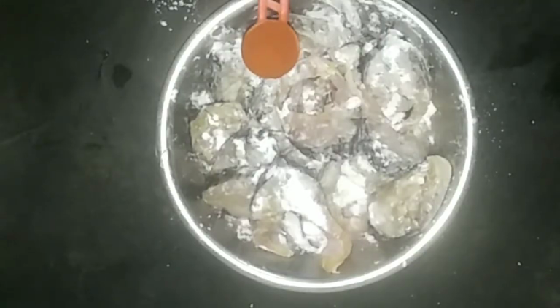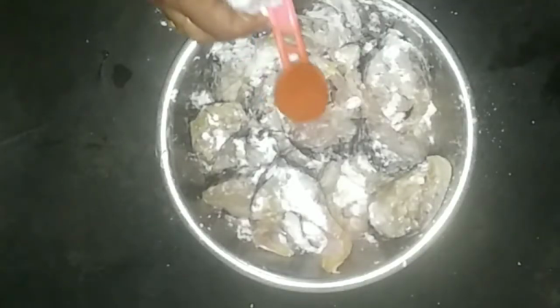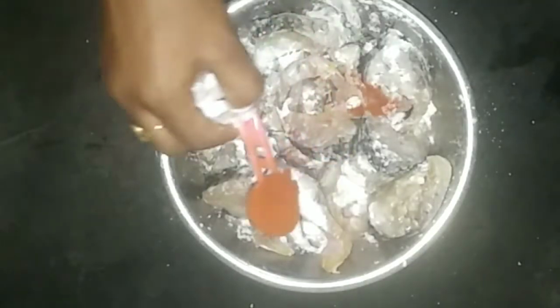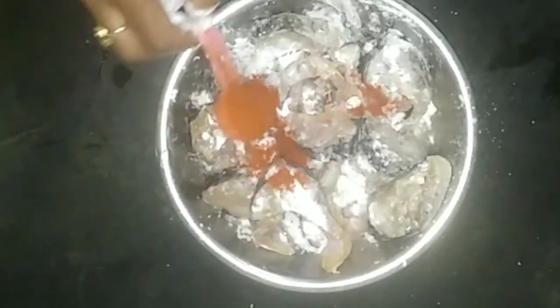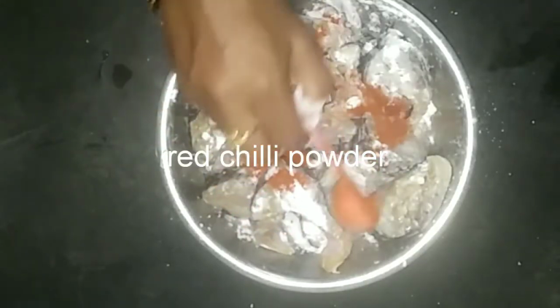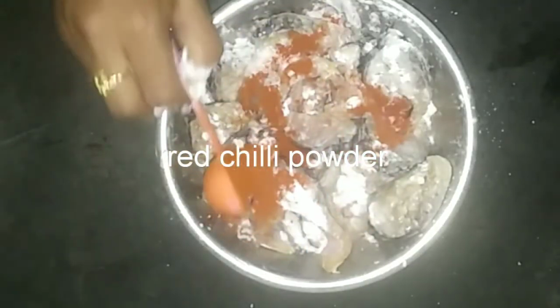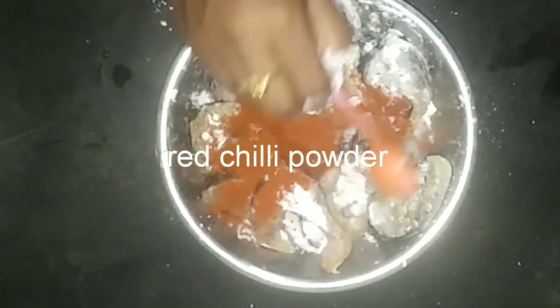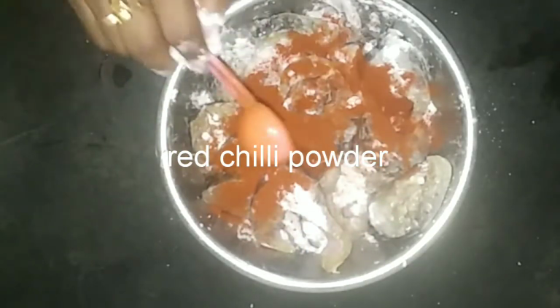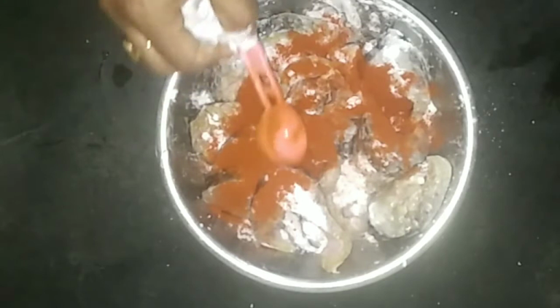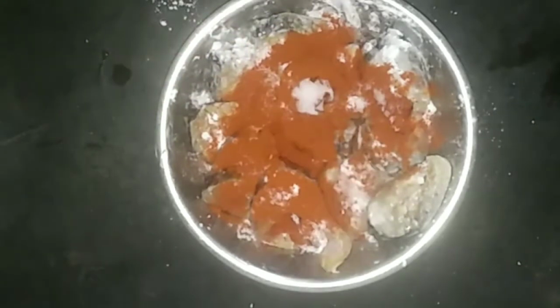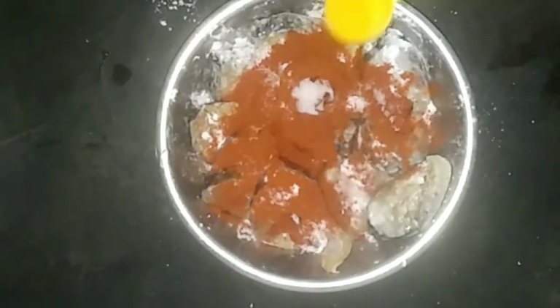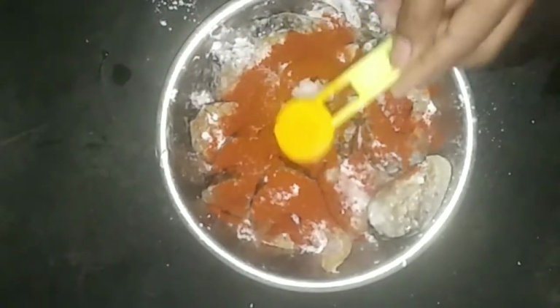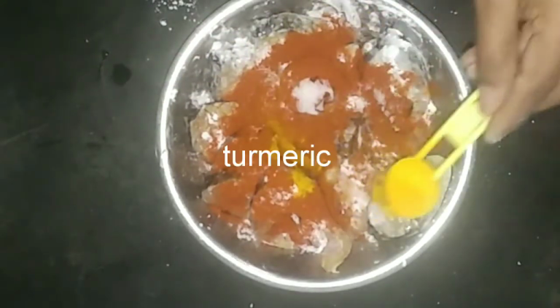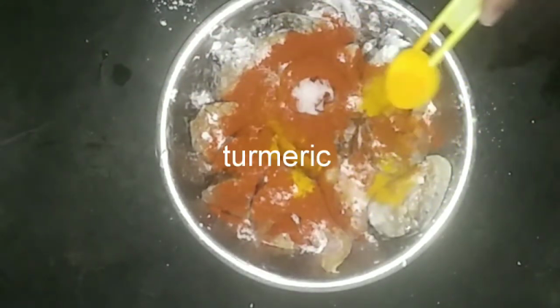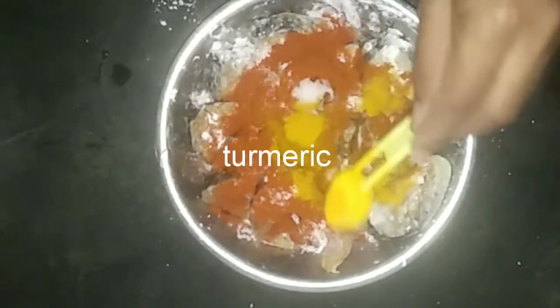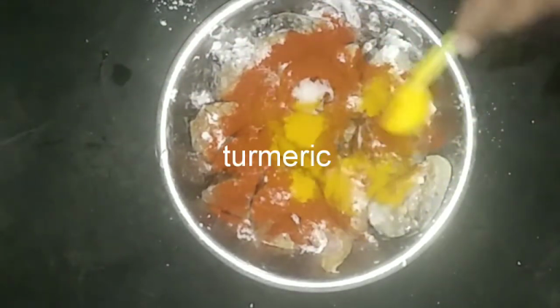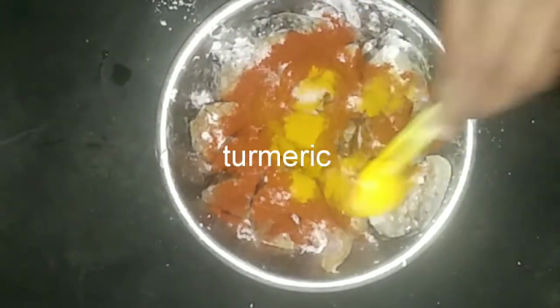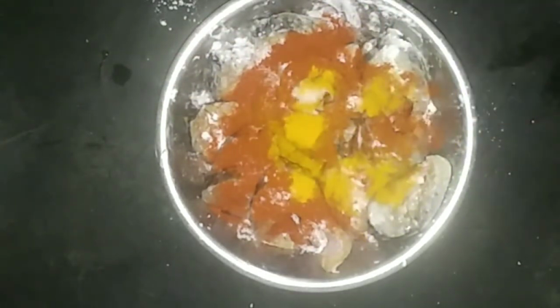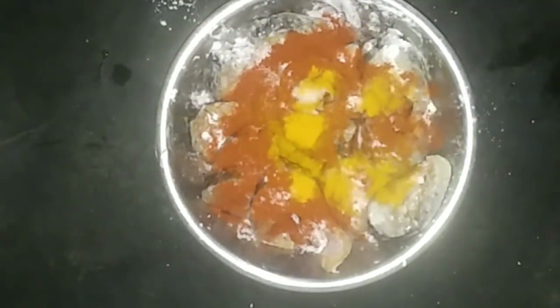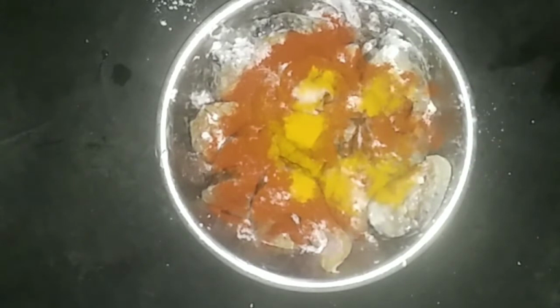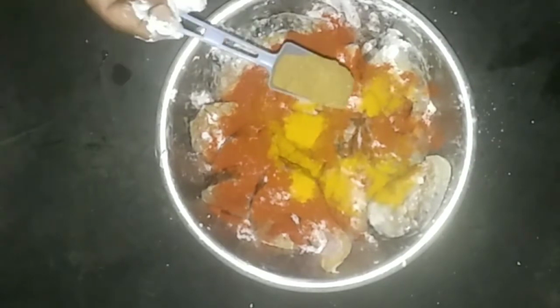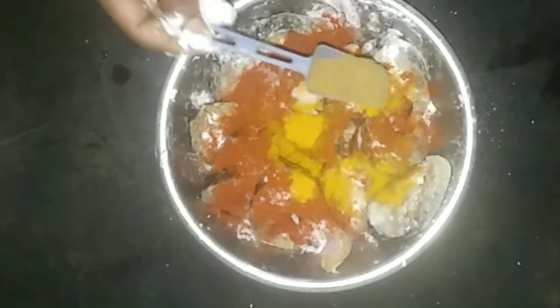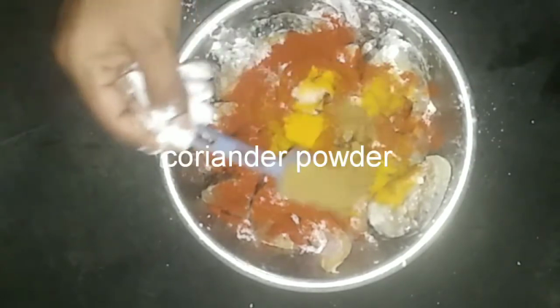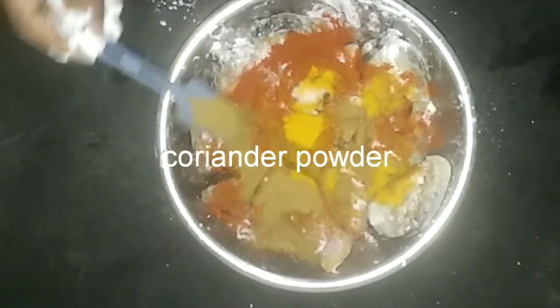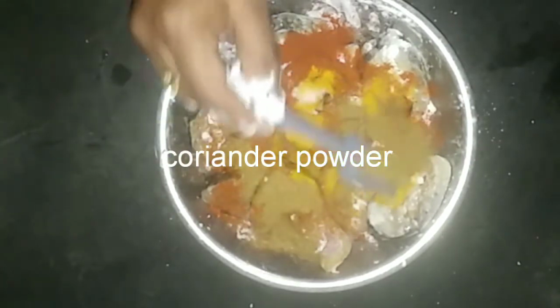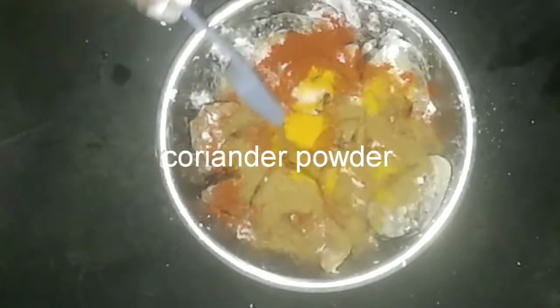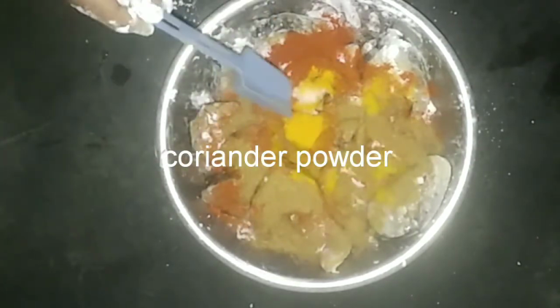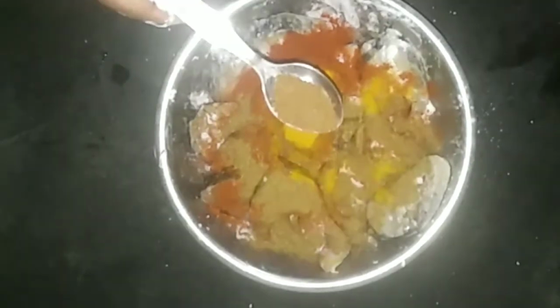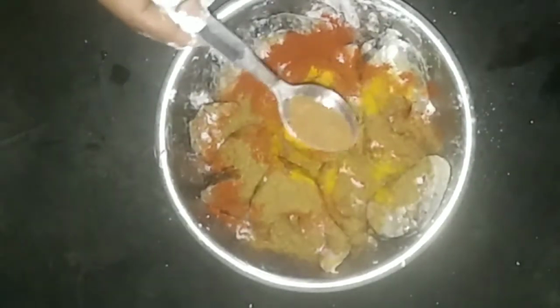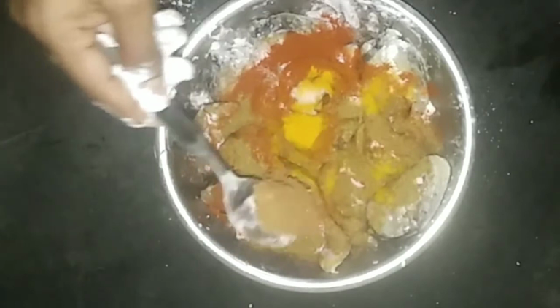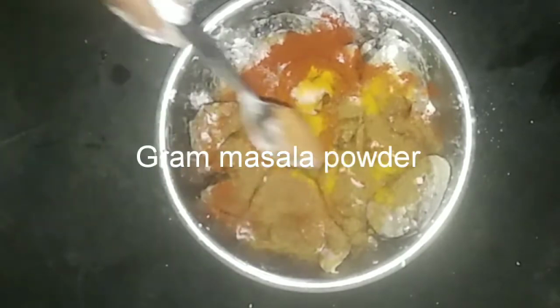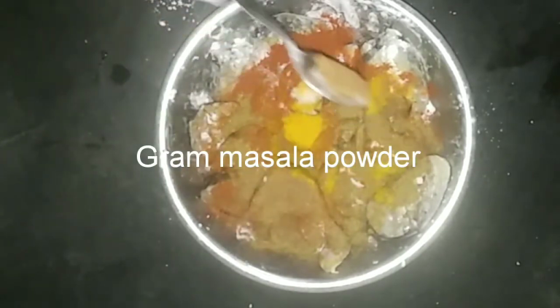We will put the sauce and add the sauce. We will put the sauce in half a cup.